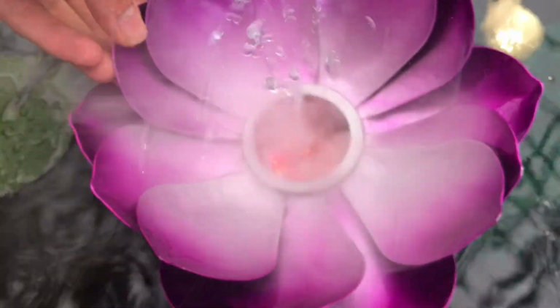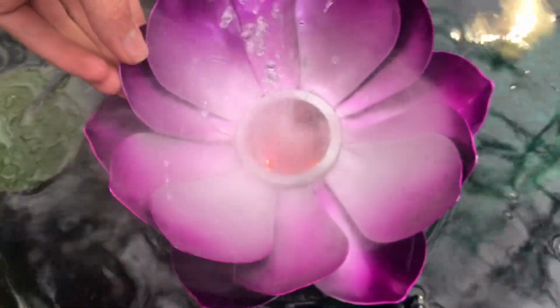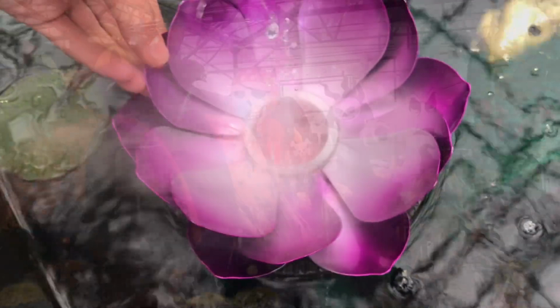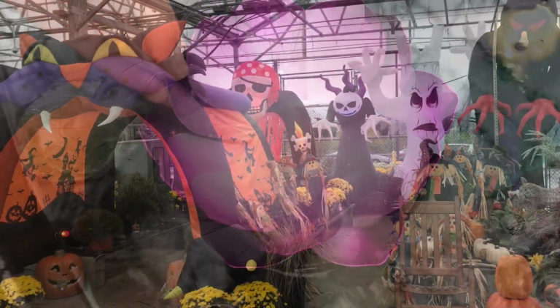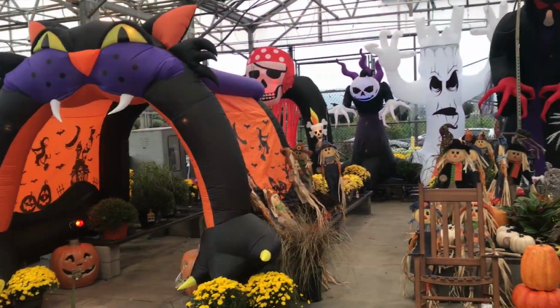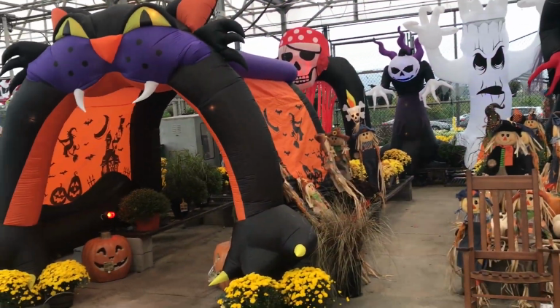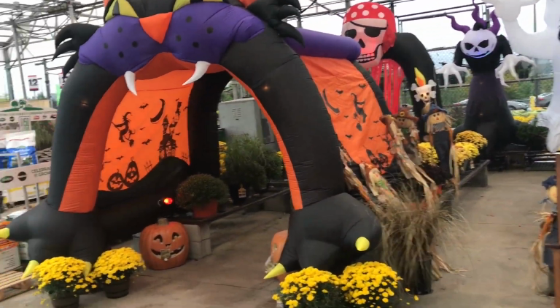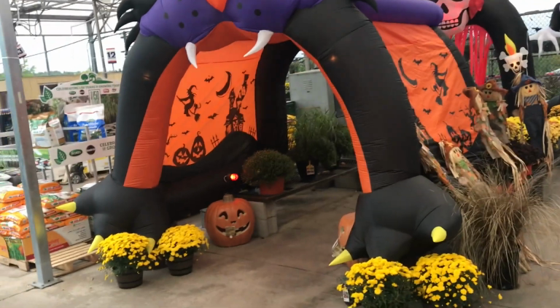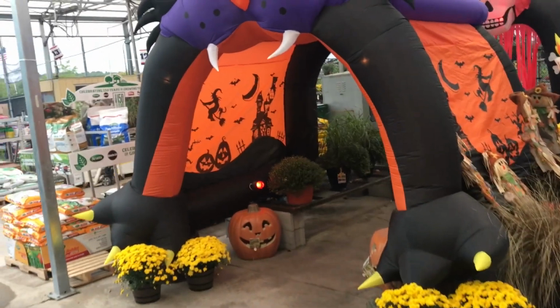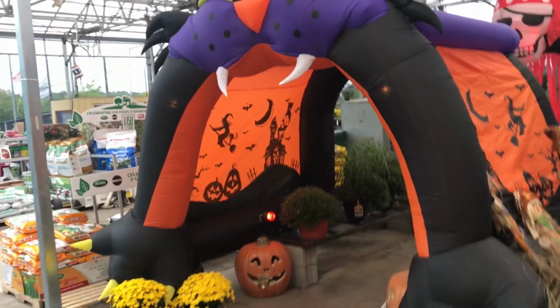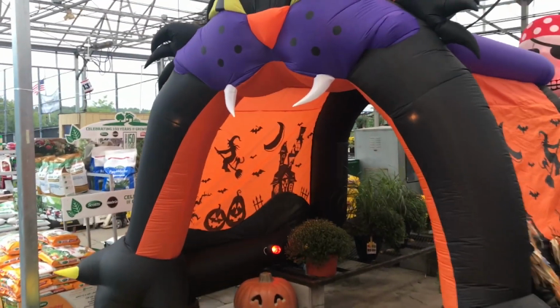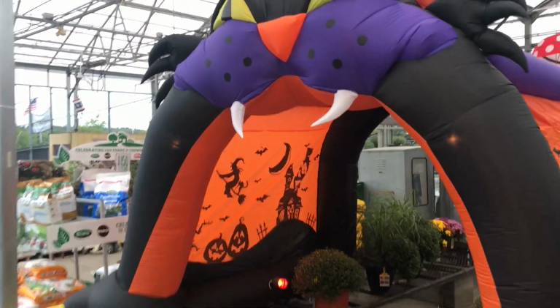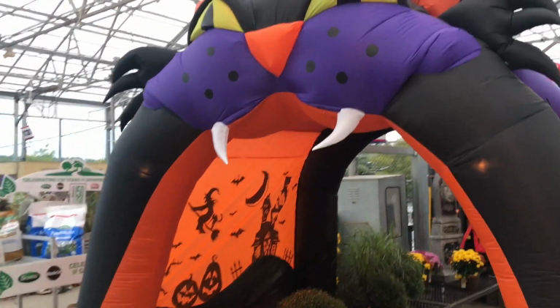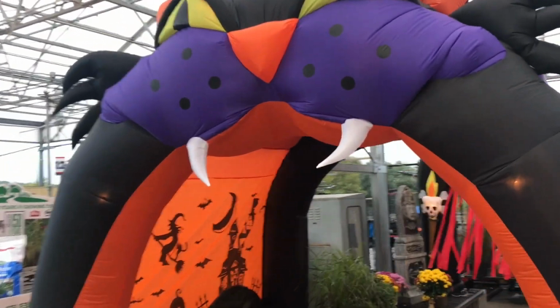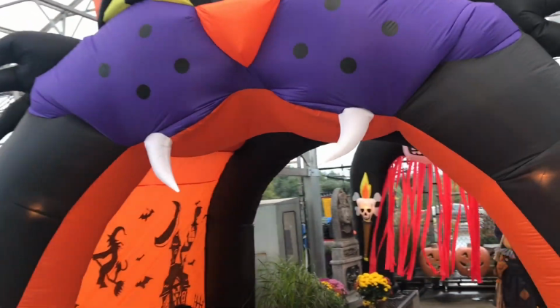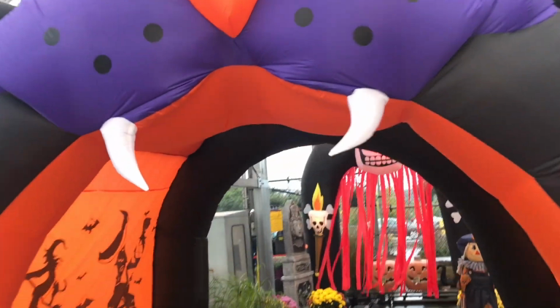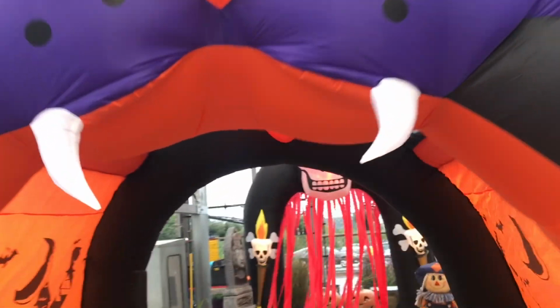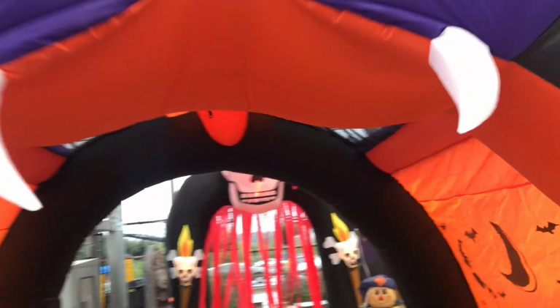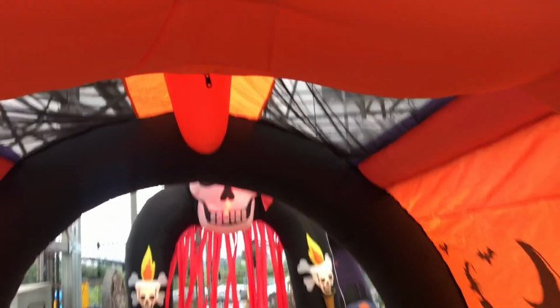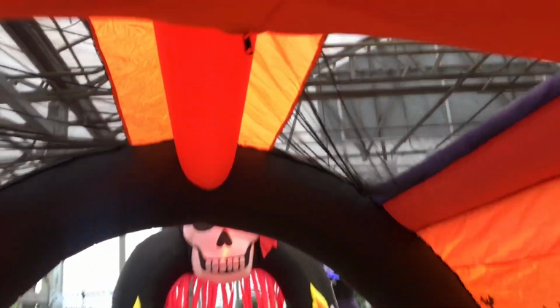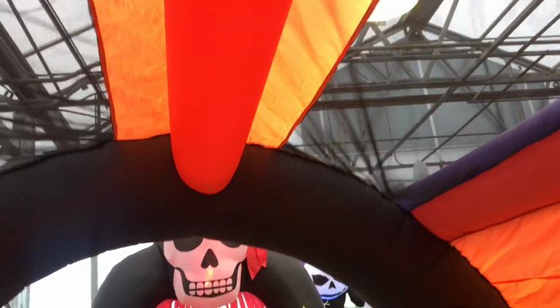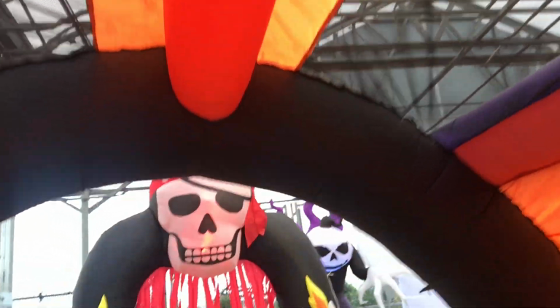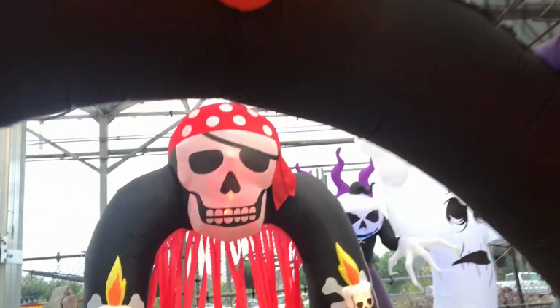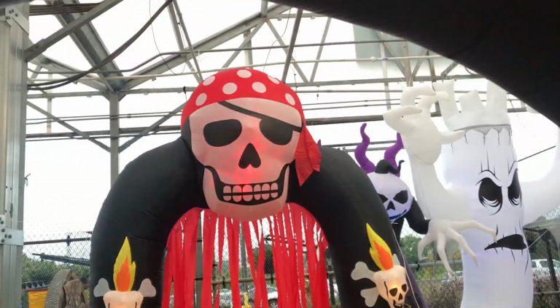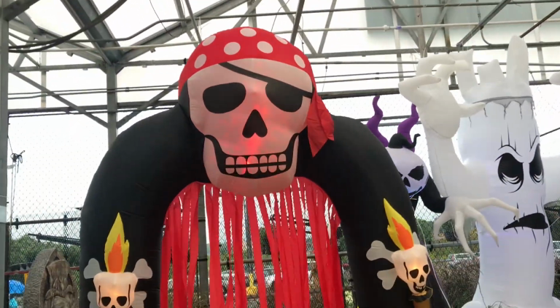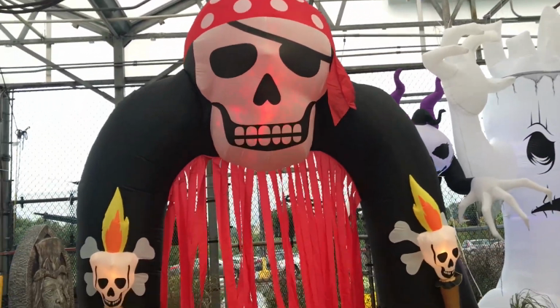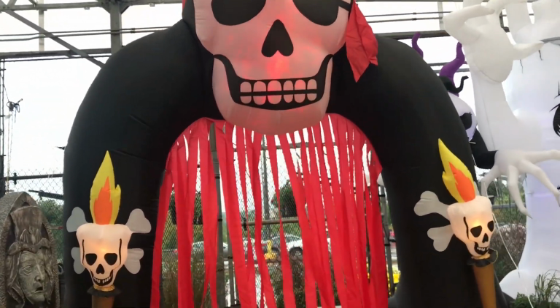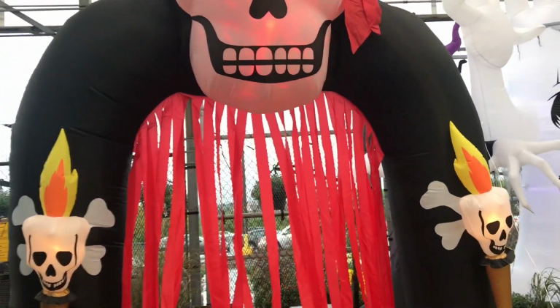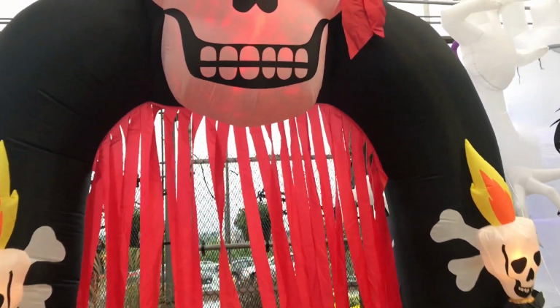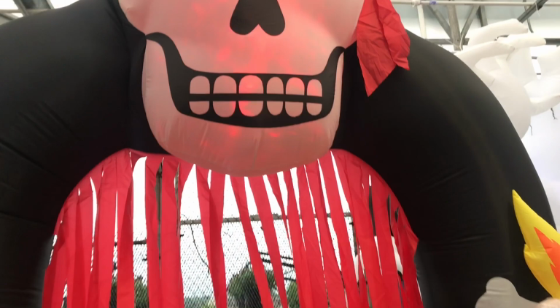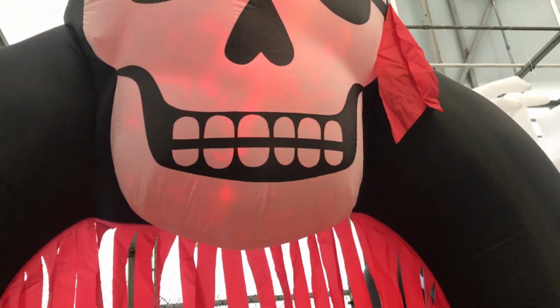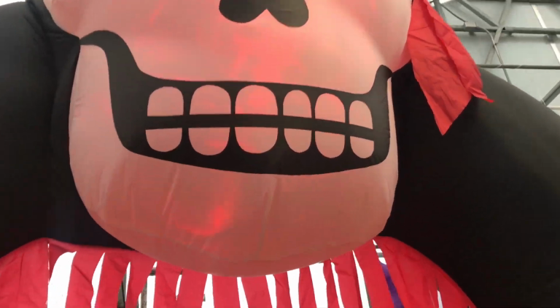Here are some inflatables you can walk through. Oh, scary. Imagine little kids coming up to your front door having to walk through this. Or check out this — trick or treat.